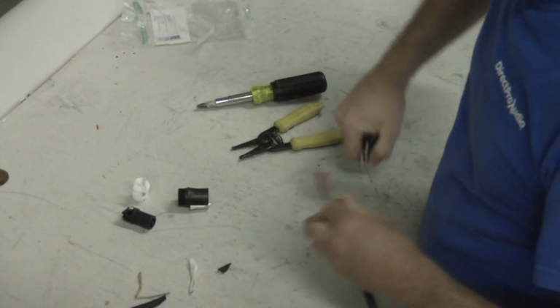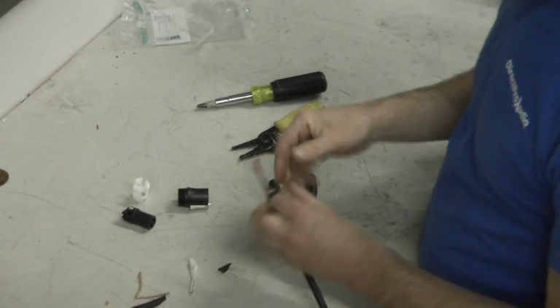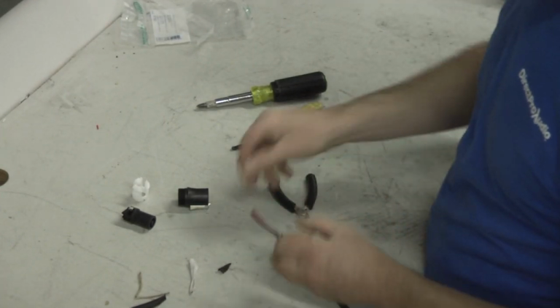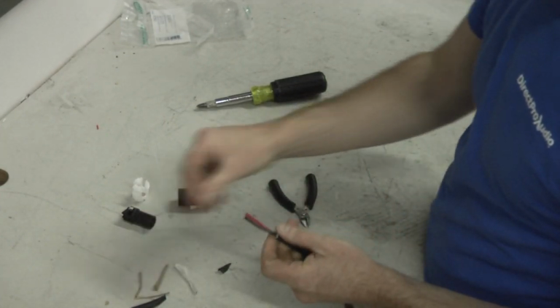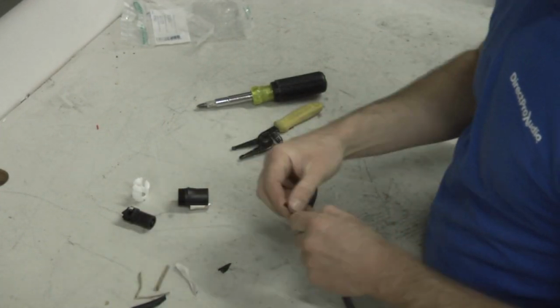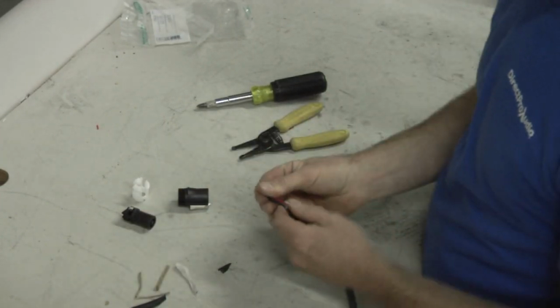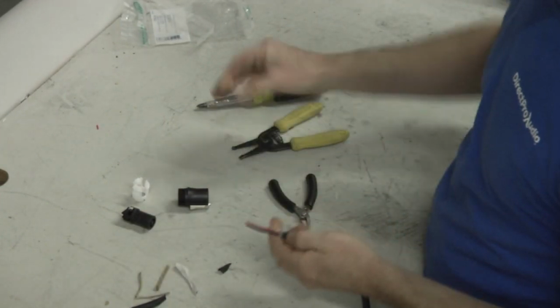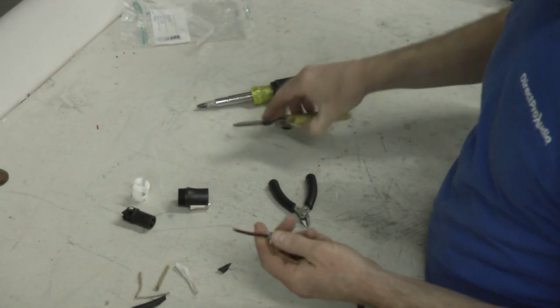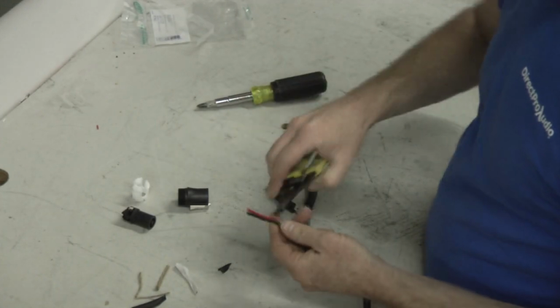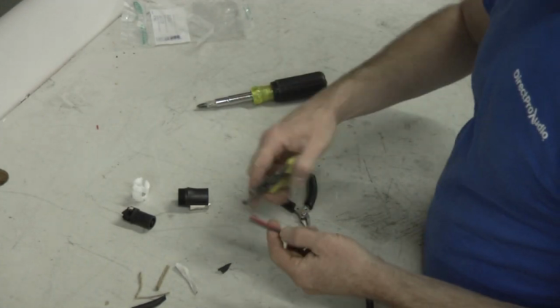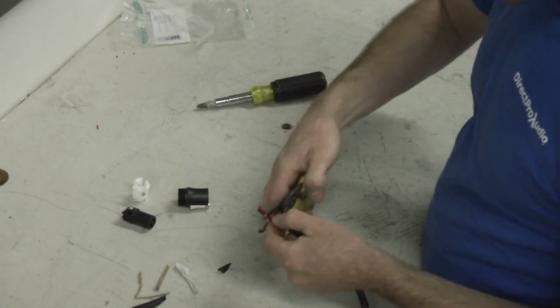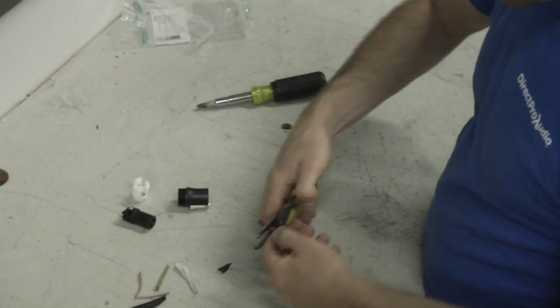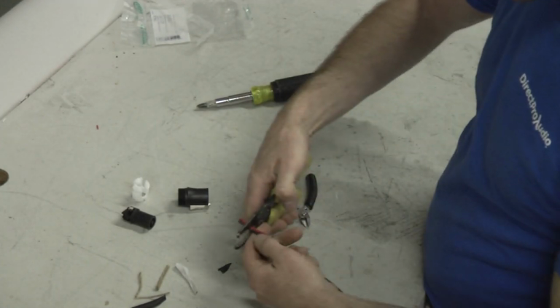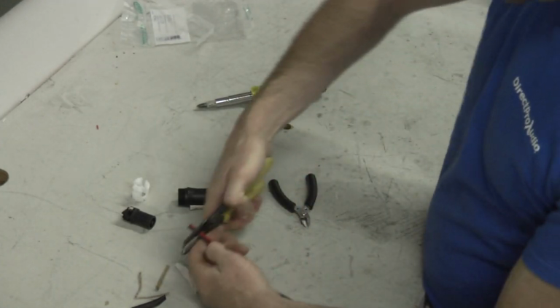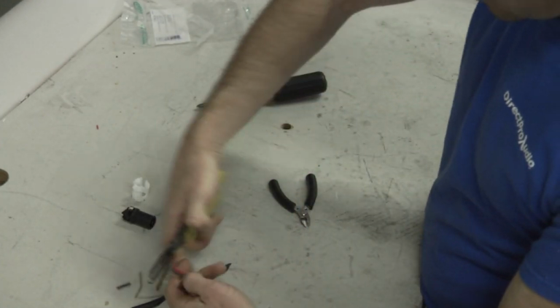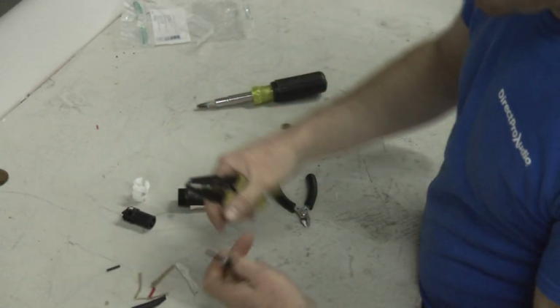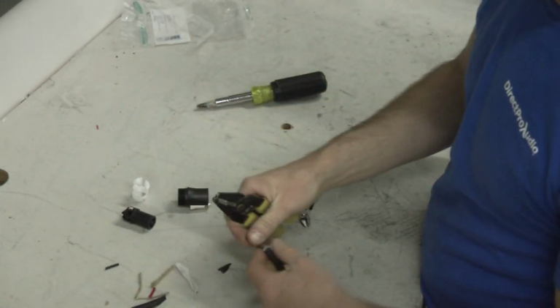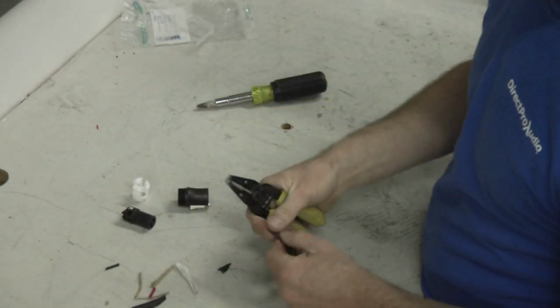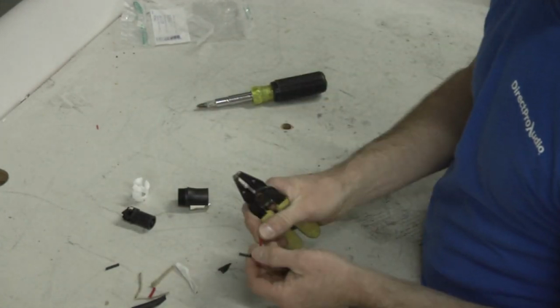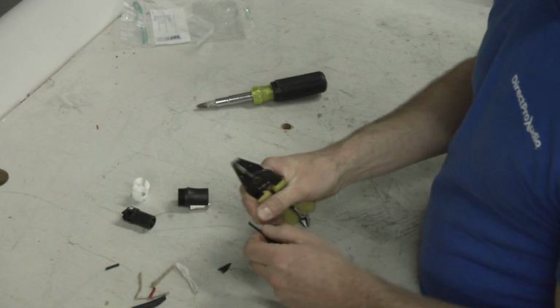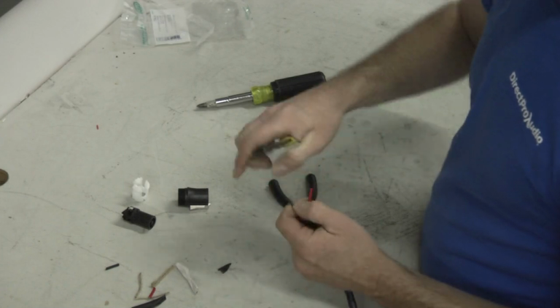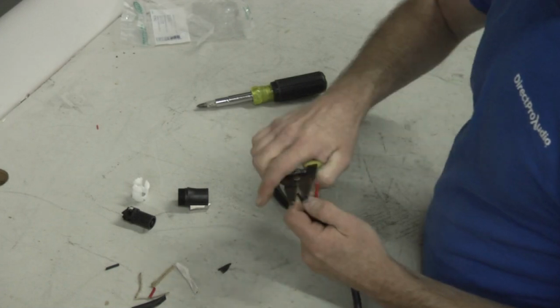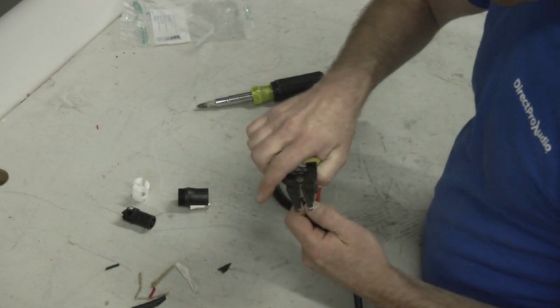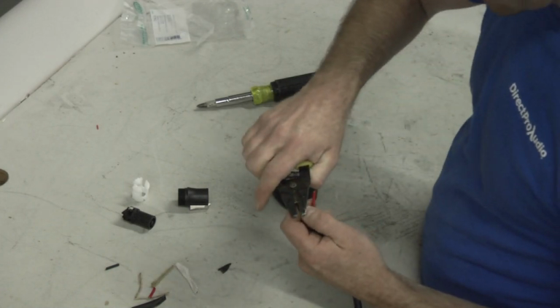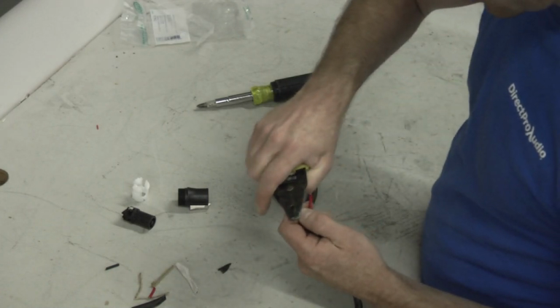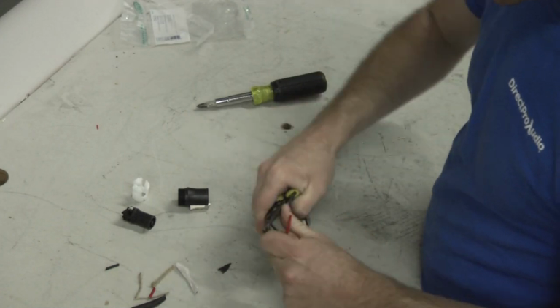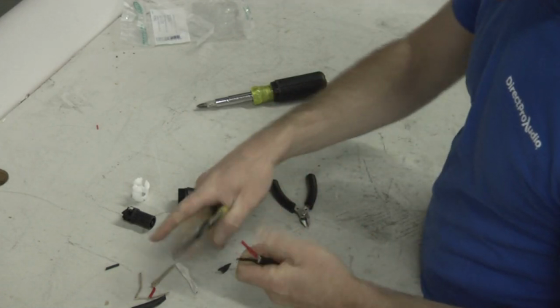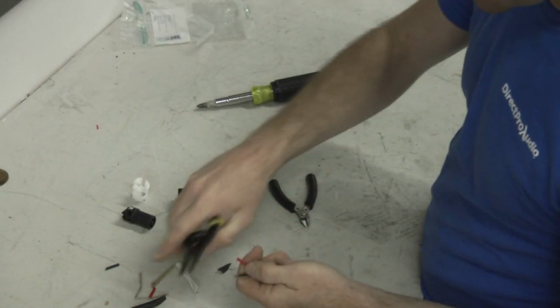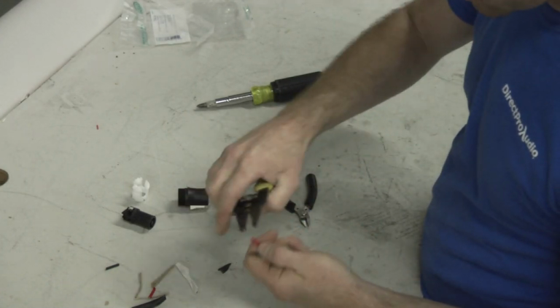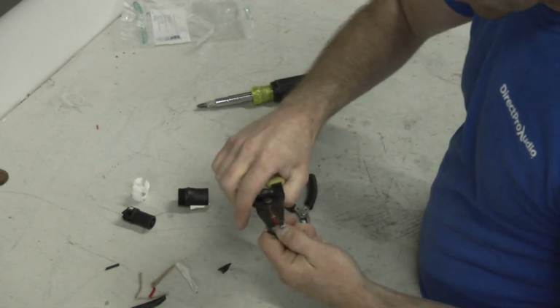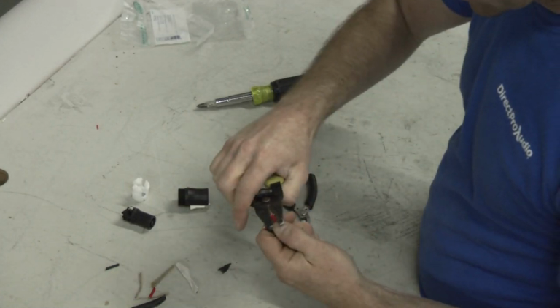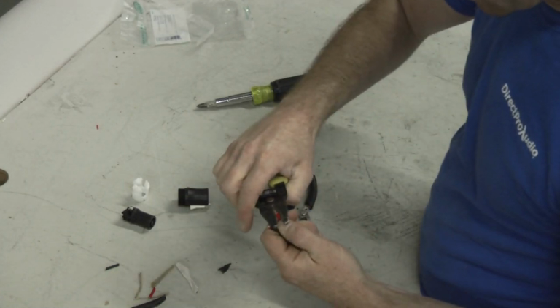It doesn't have to be real pretty — it's all gonna get covered up anyway. So we want to take about an inch of this cable, and then we're going to strip off about an eighth of an inch on the end of the cable.